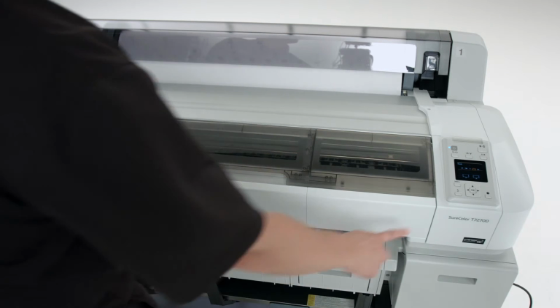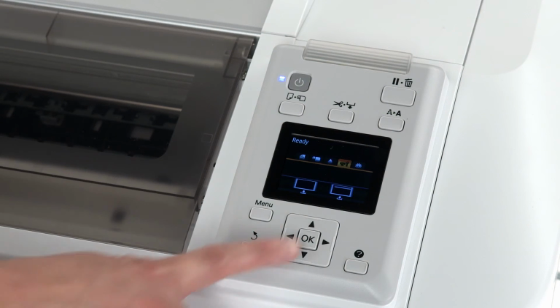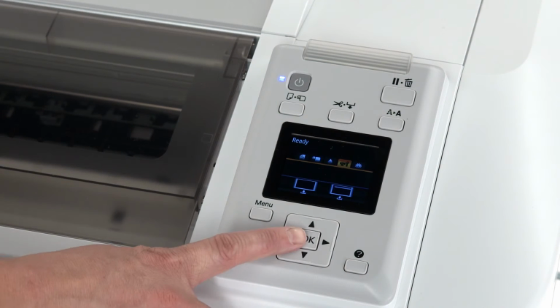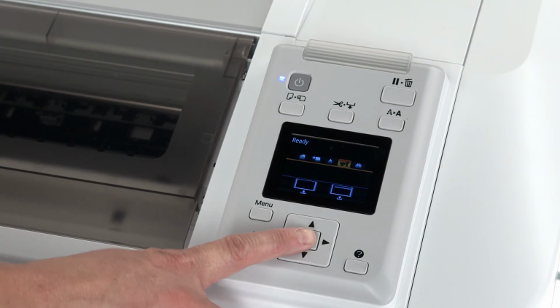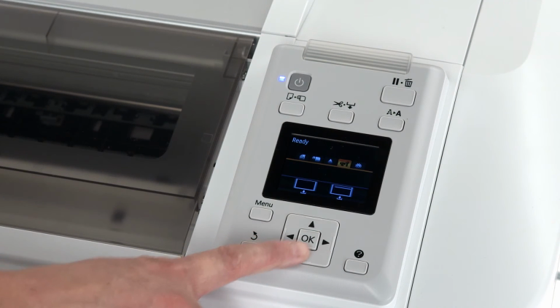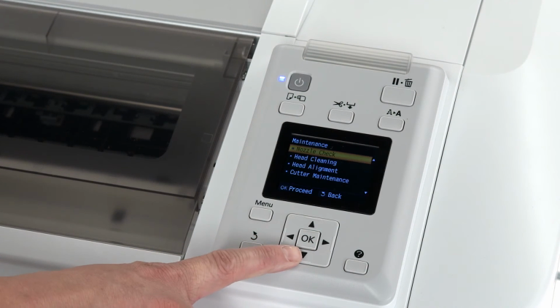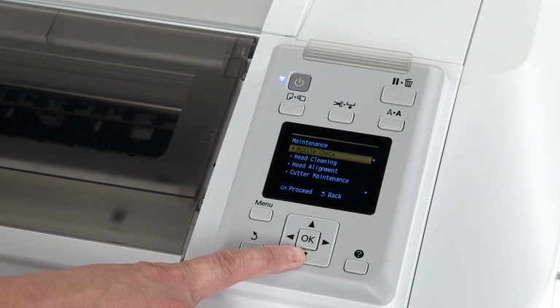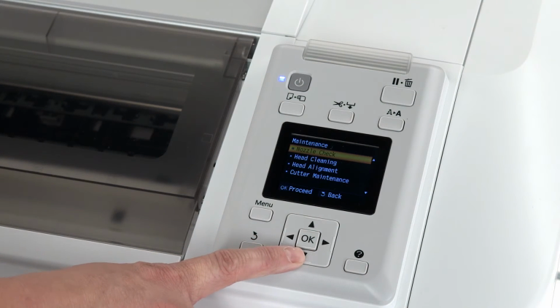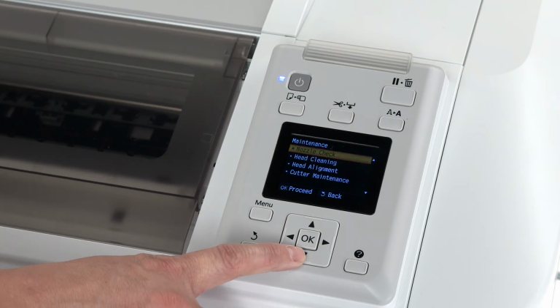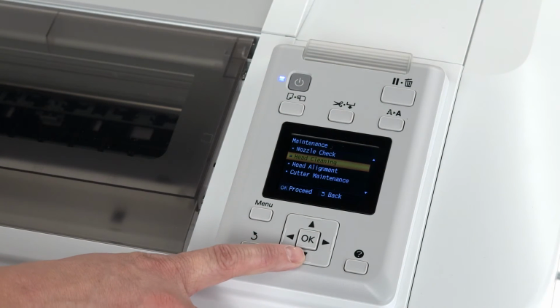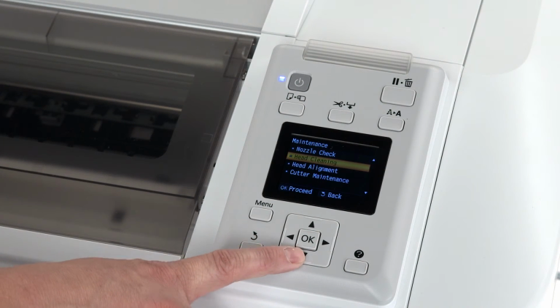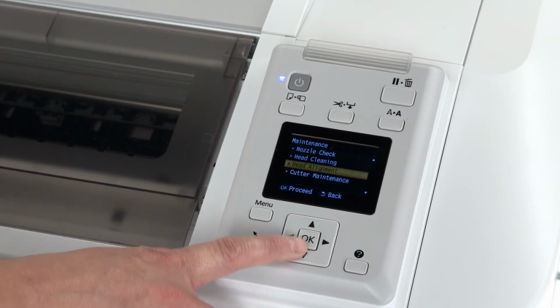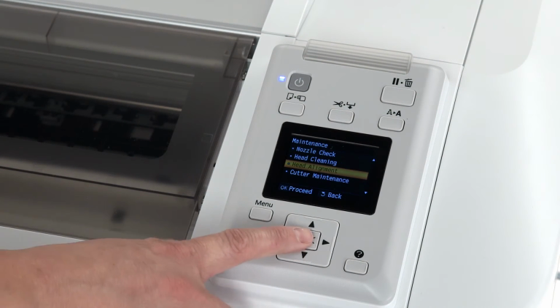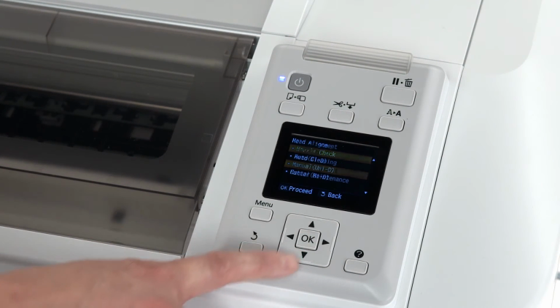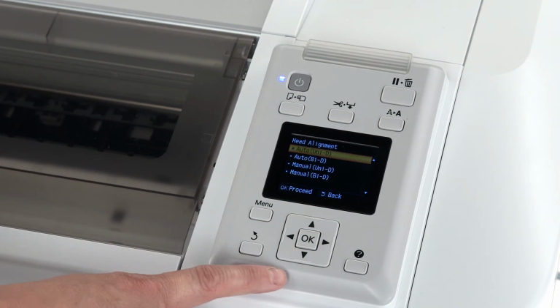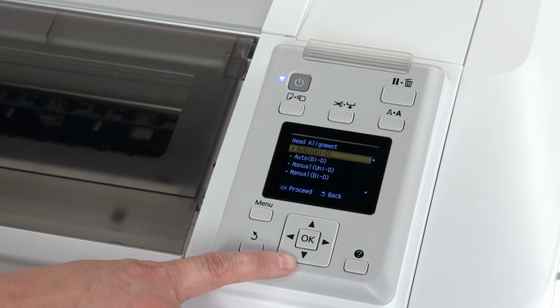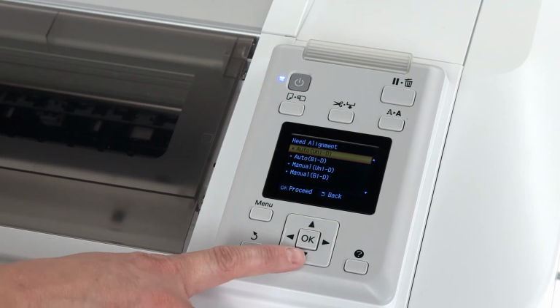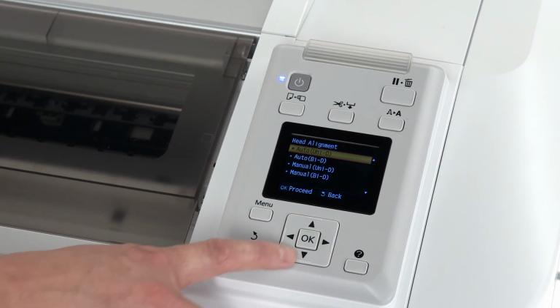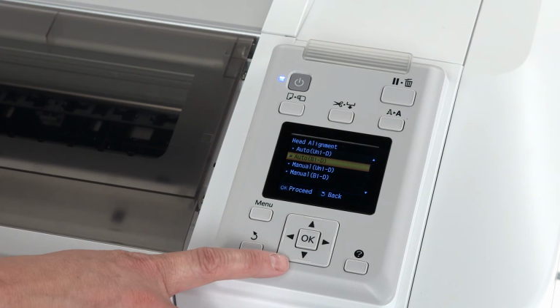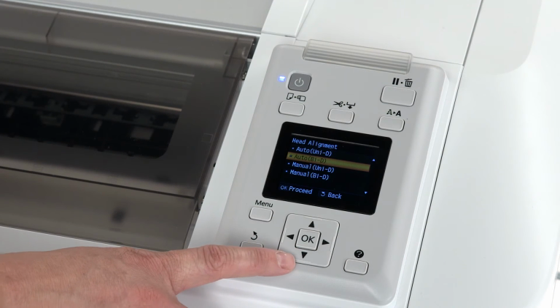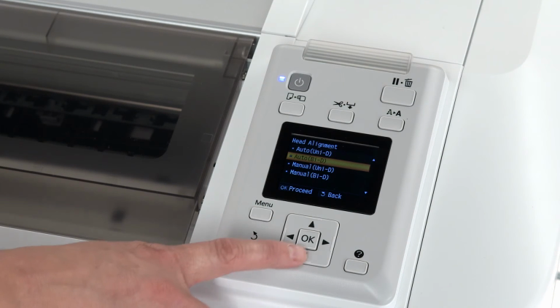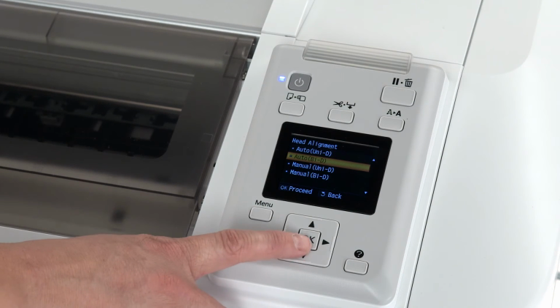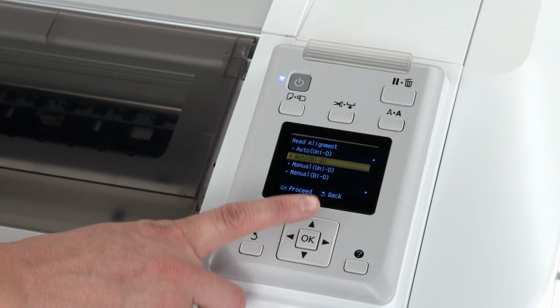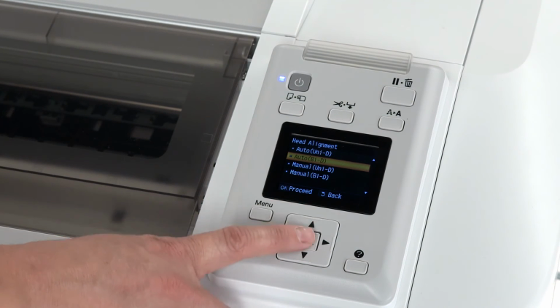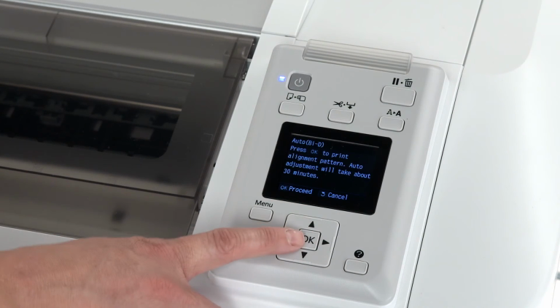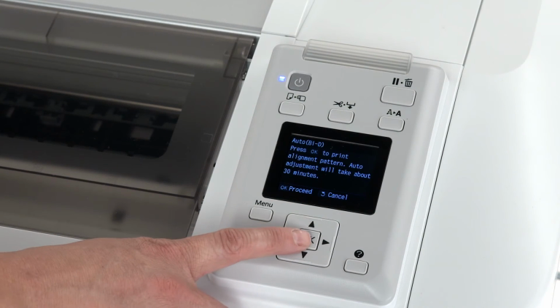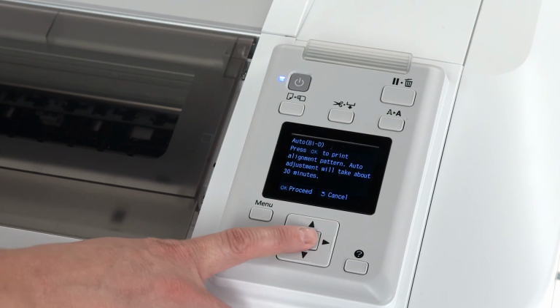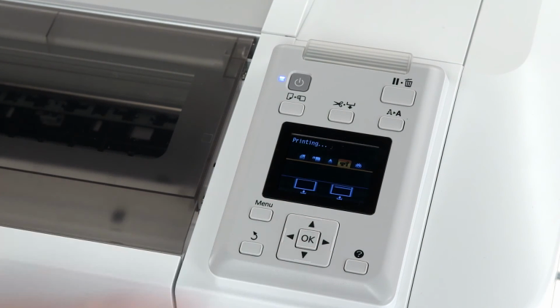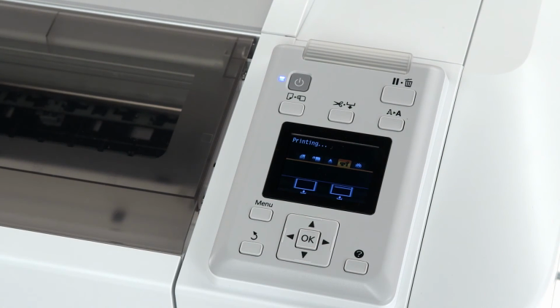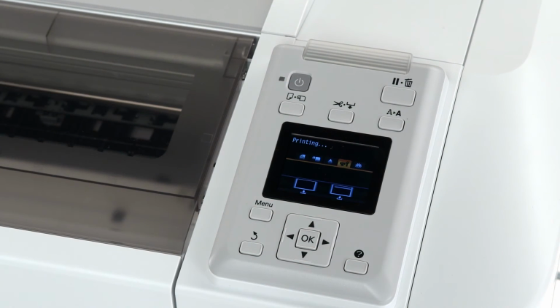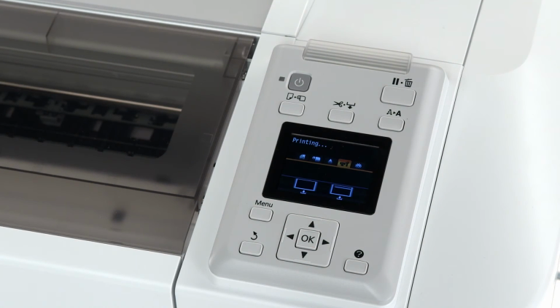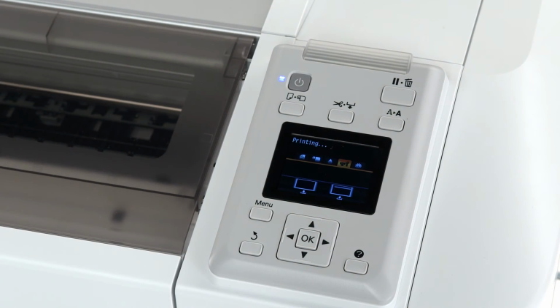Perform a bidirectional head alignment by pressing OK, then Head Alignment, and then press OK with Auto Bi D selected.